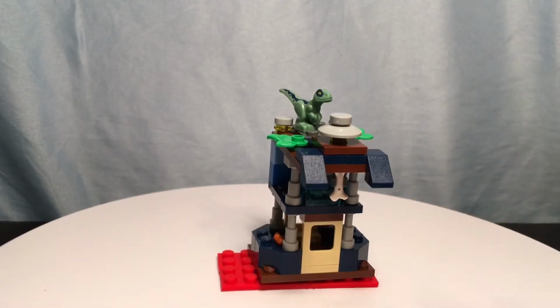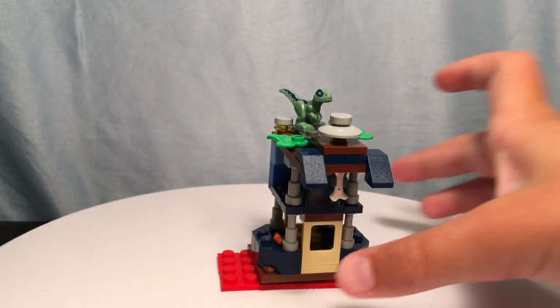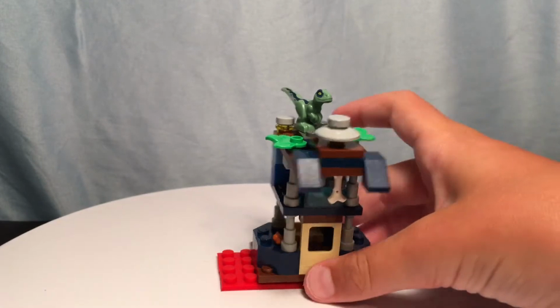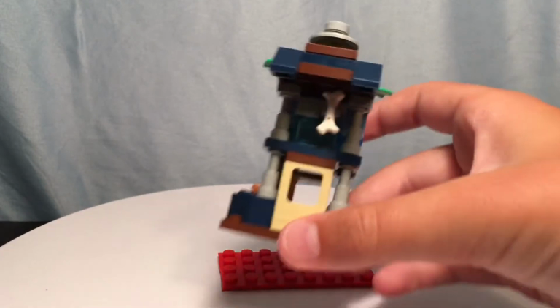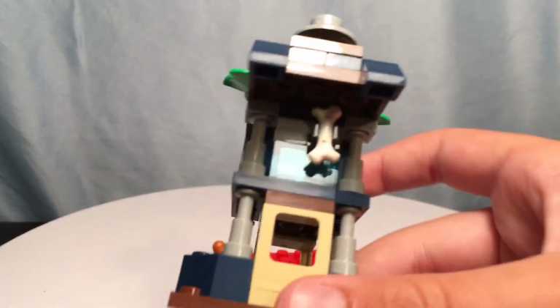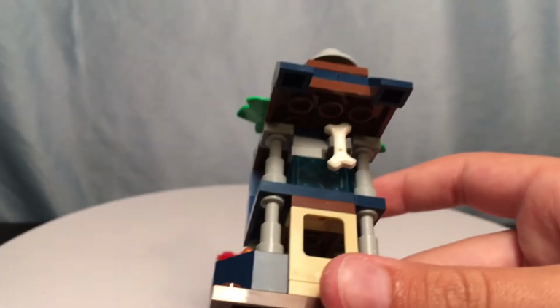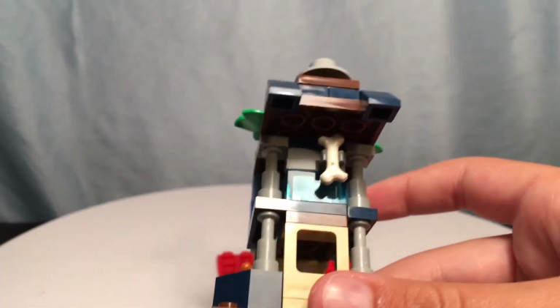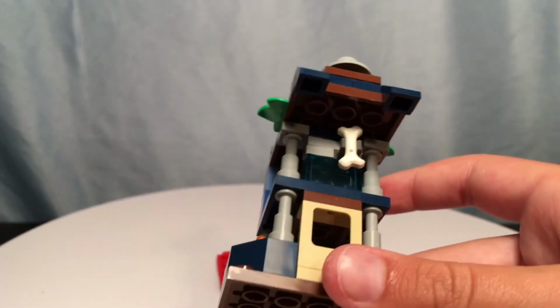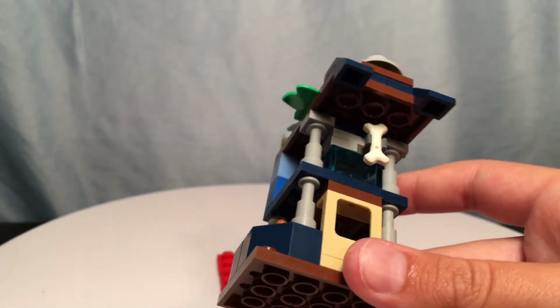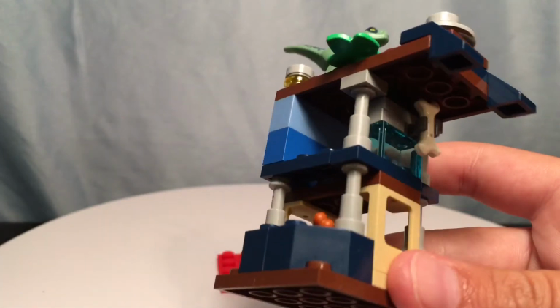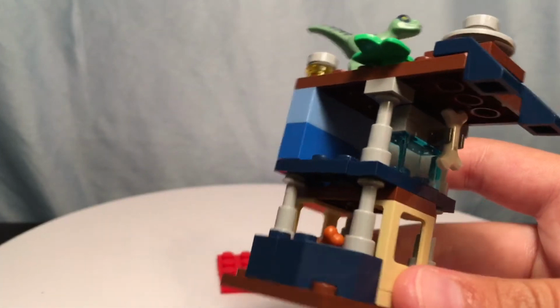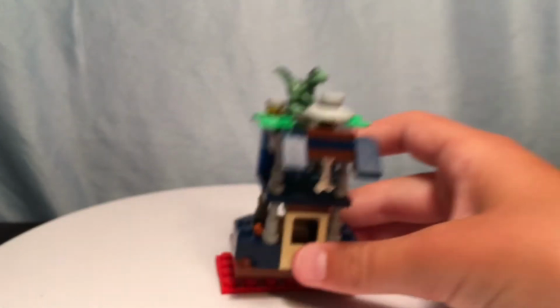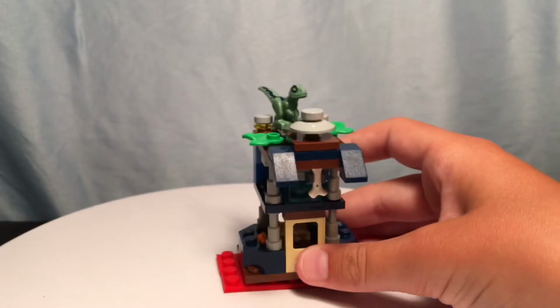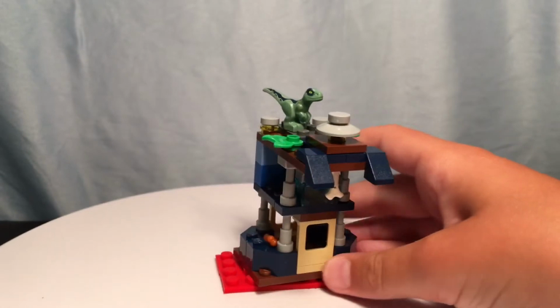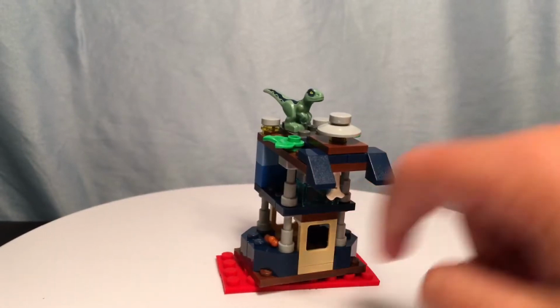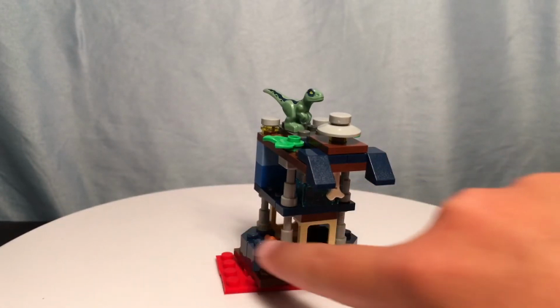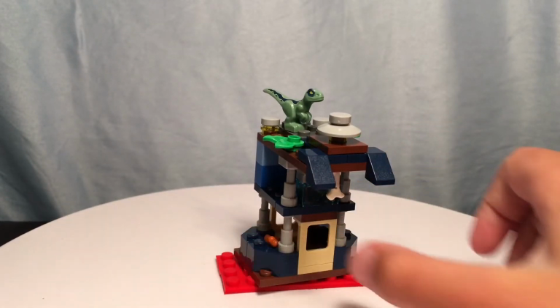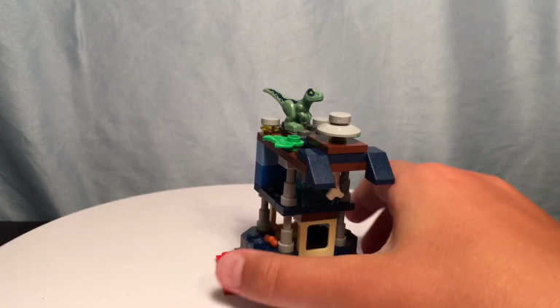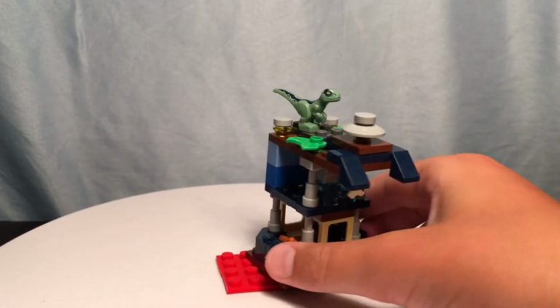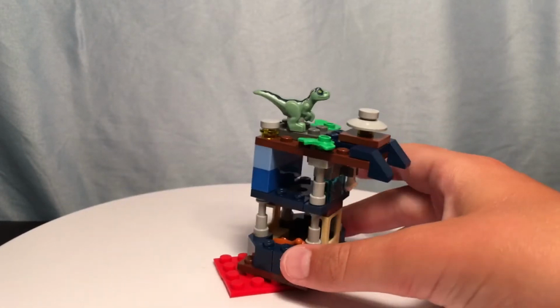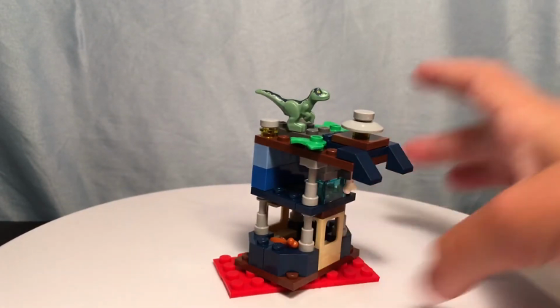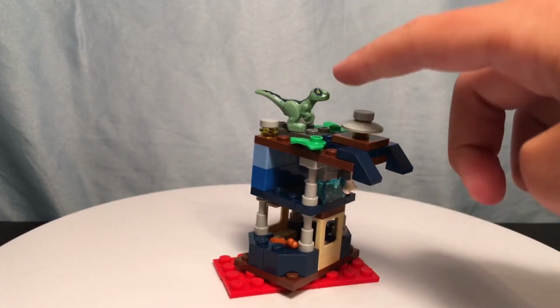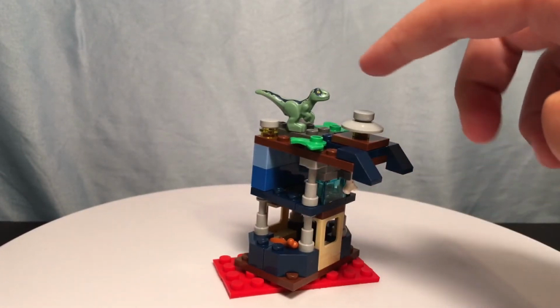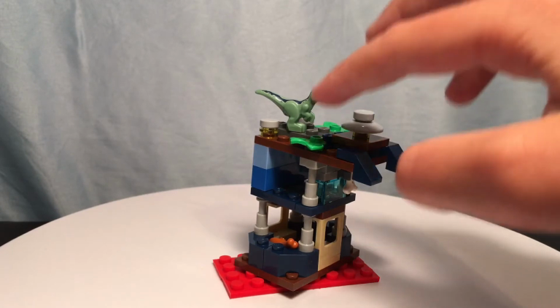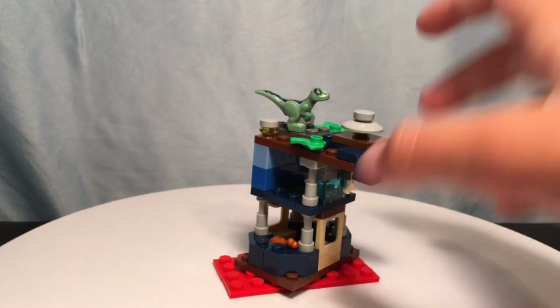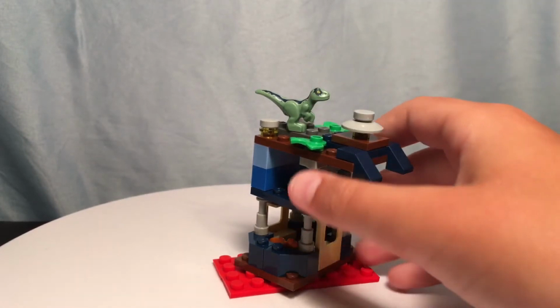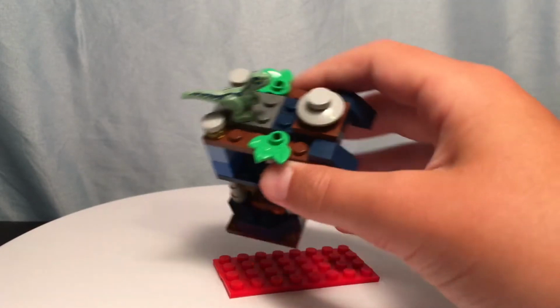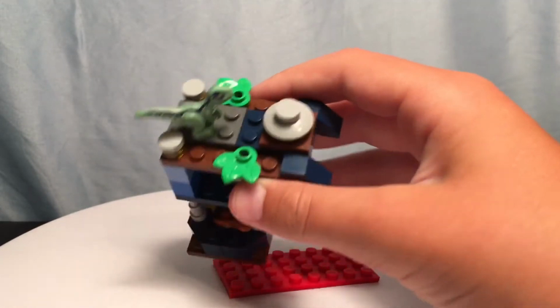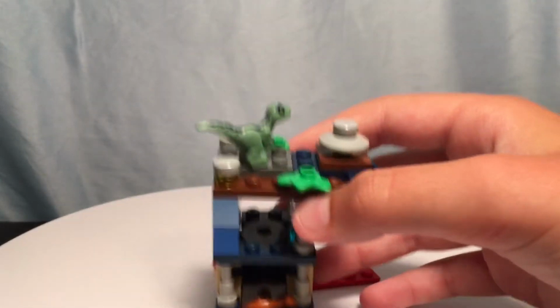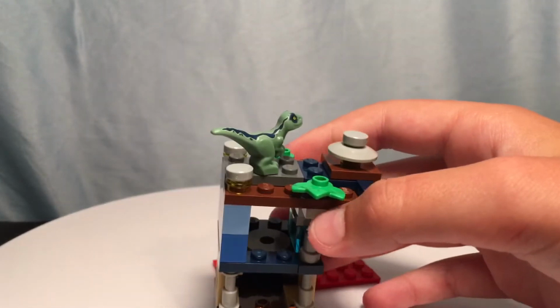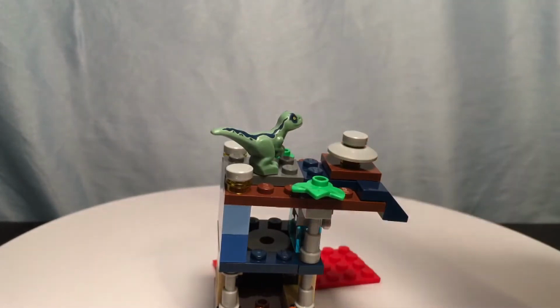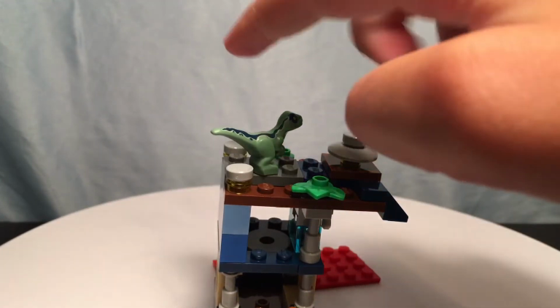Right under — if you can't see it — there's a little bone being held by a little arm clip piece. It rounds off right here. There are three different stories: there's the roof part, and there are some little leaves on the top.